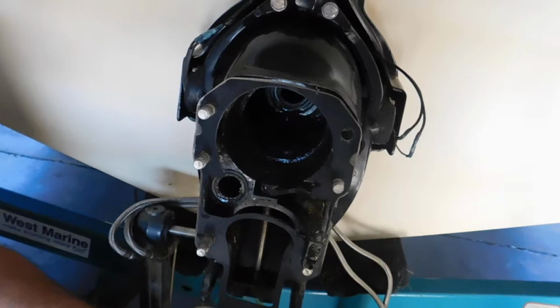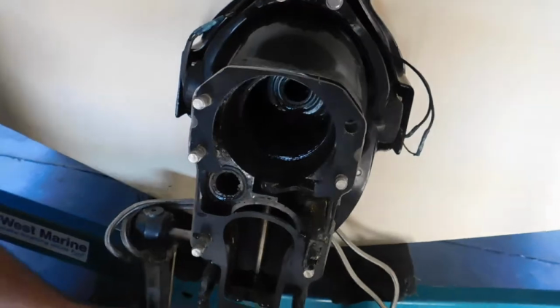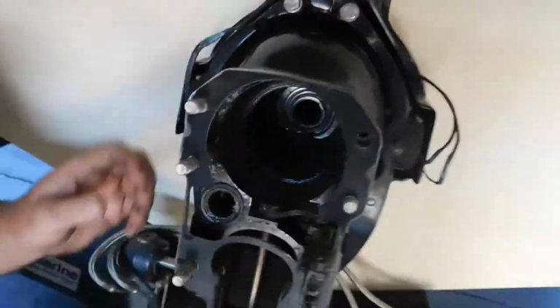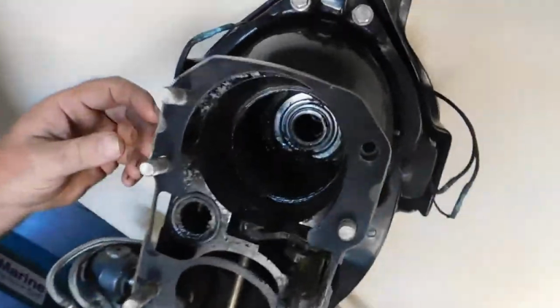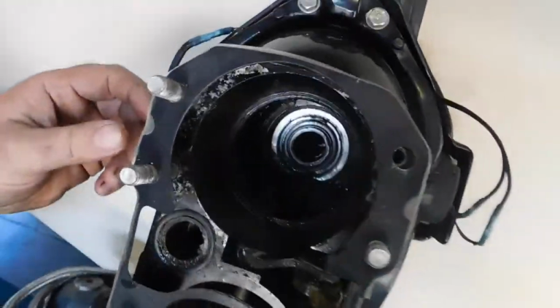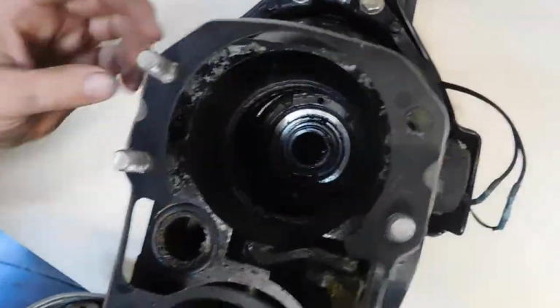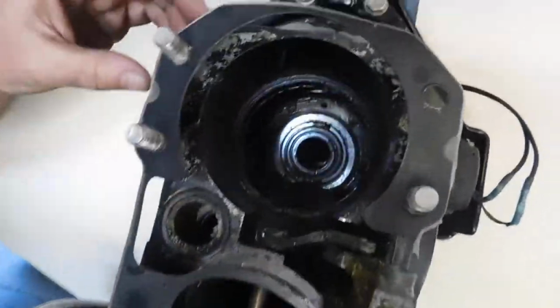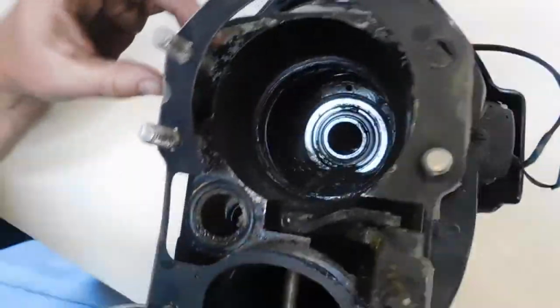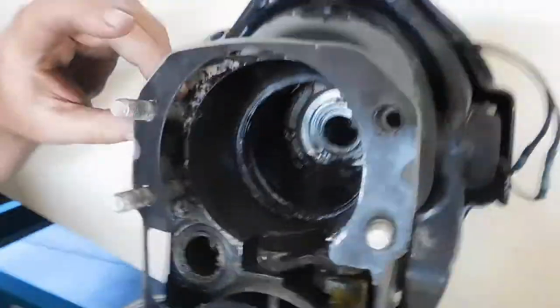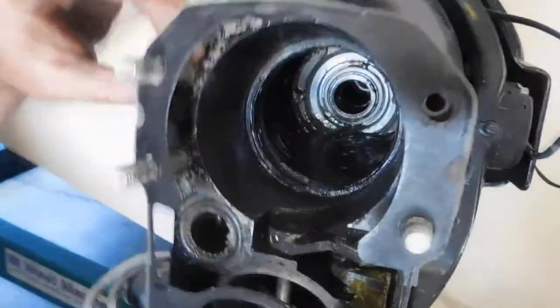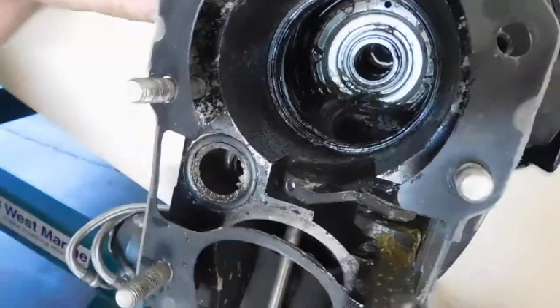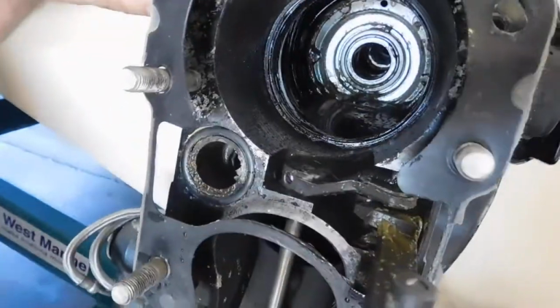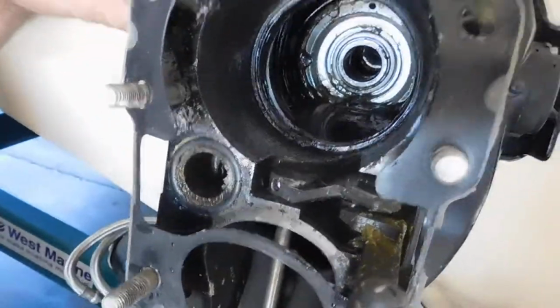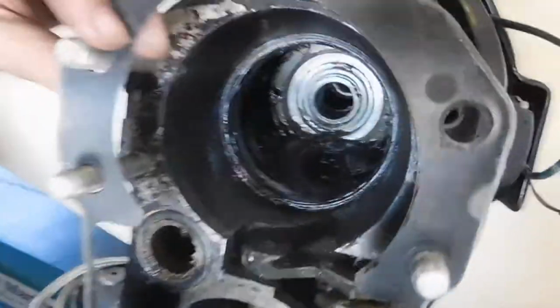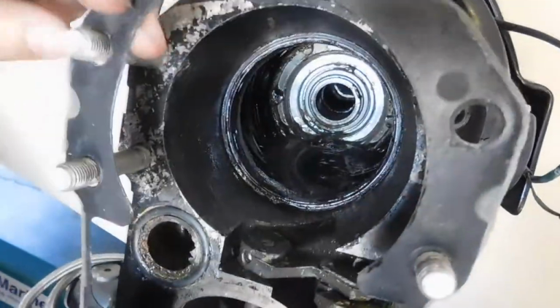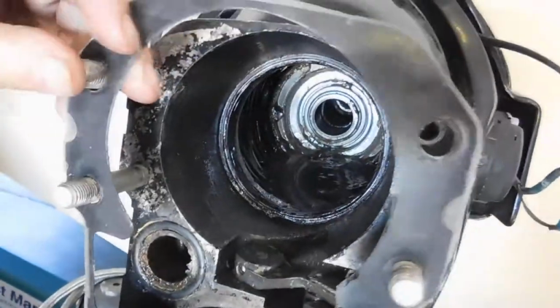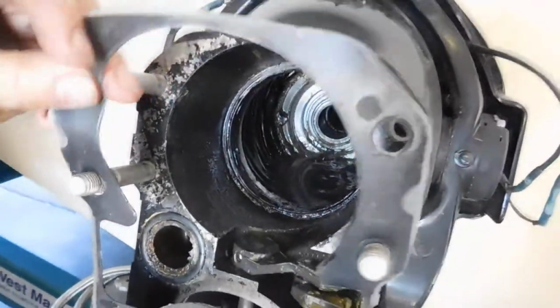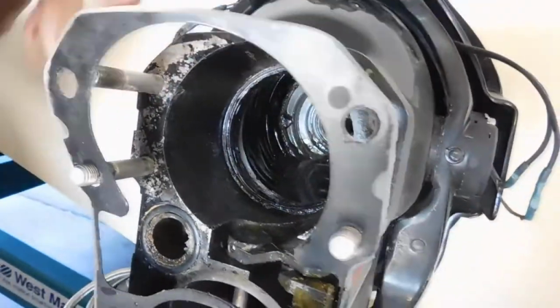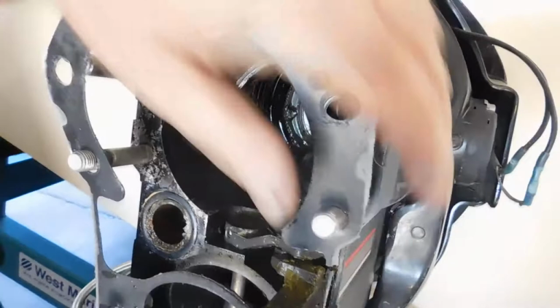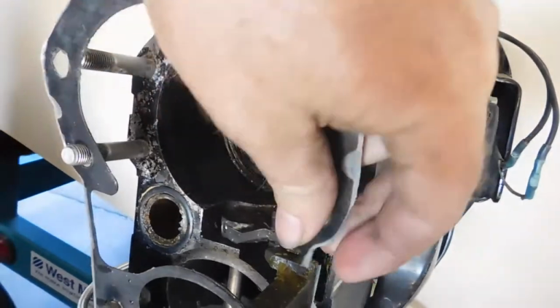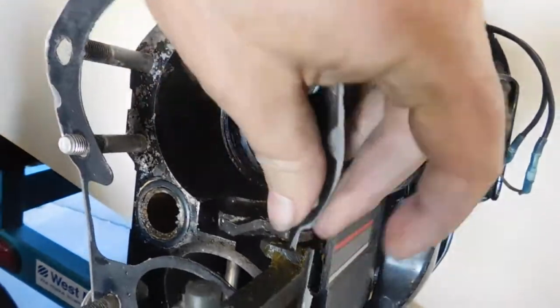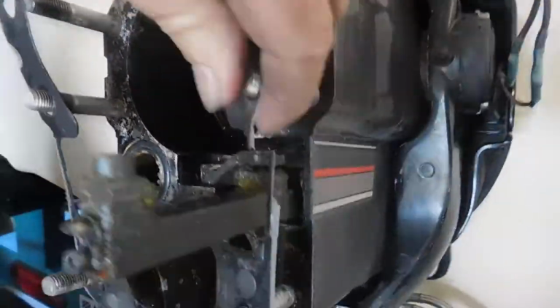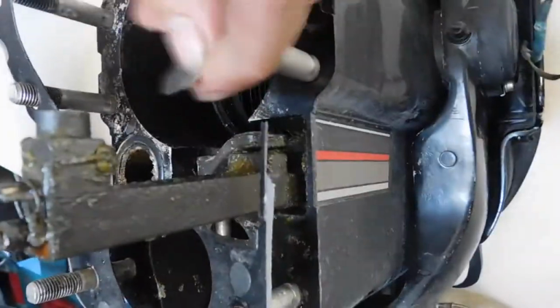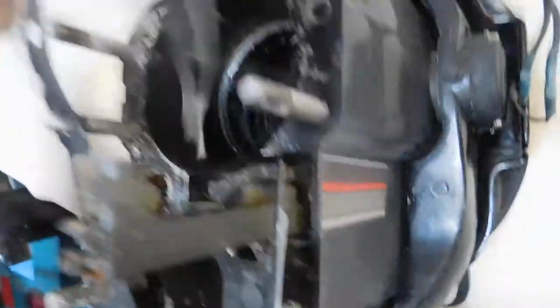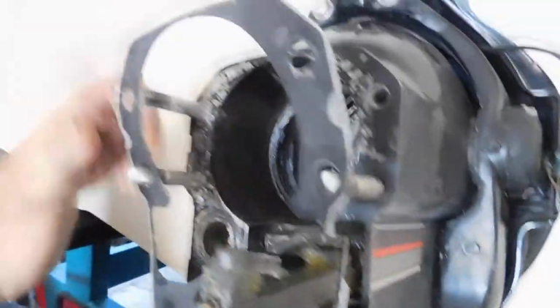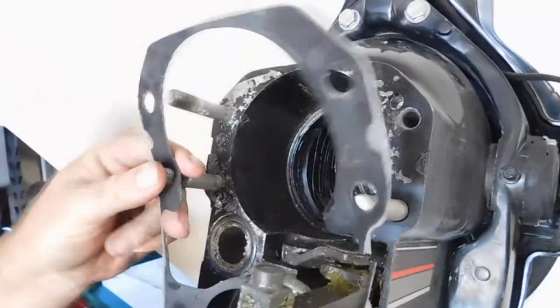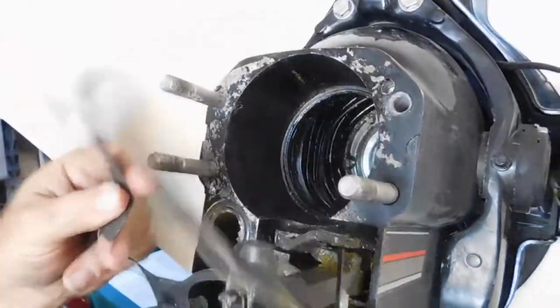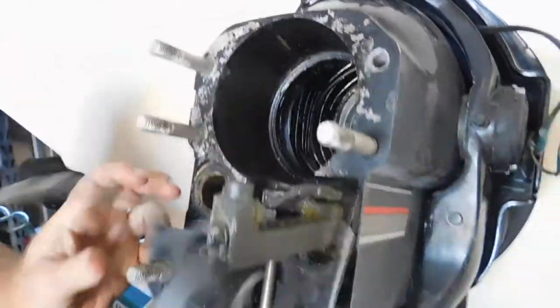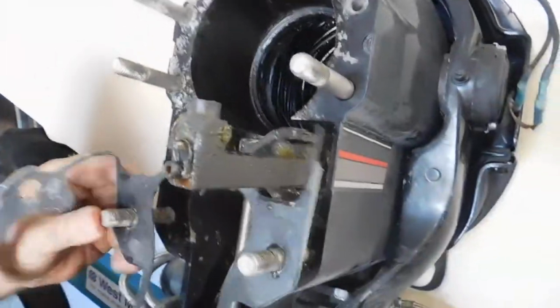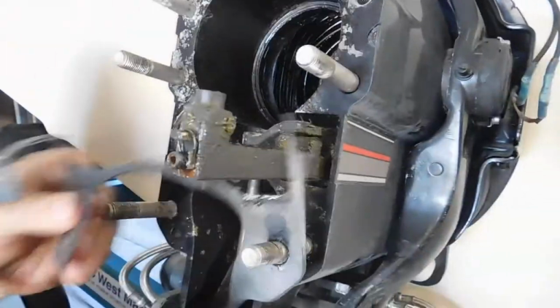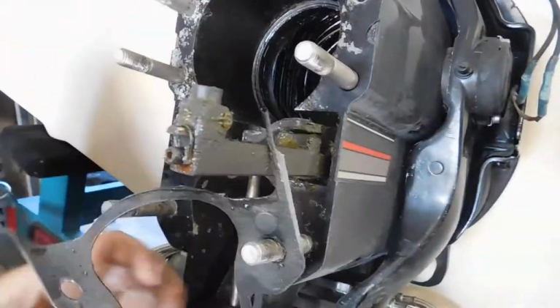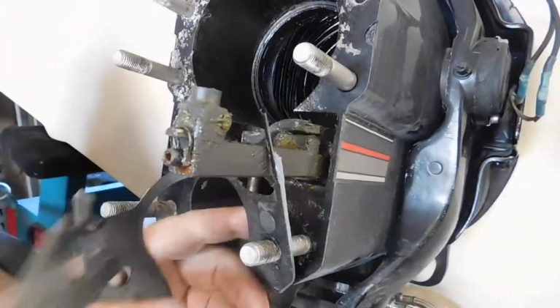We just took your drive off and there's a lot of weird fluid in there. So that was broken right there. We're gonna put a new one of those on.